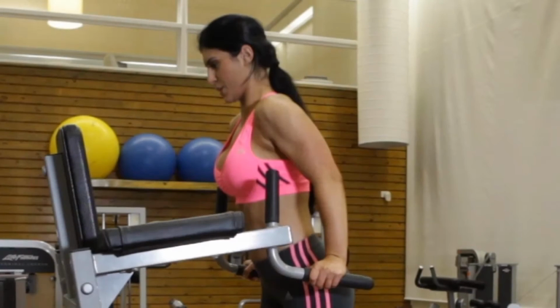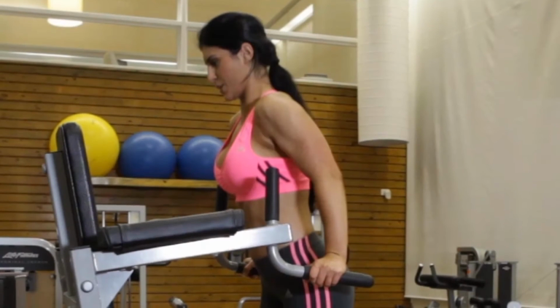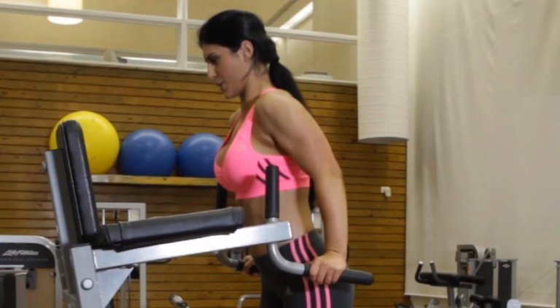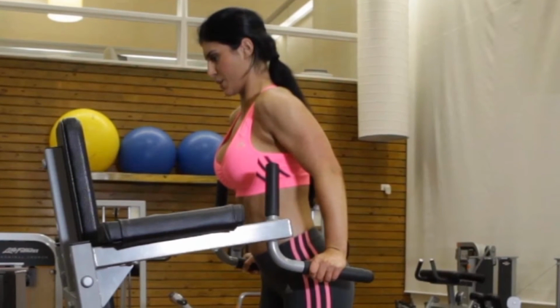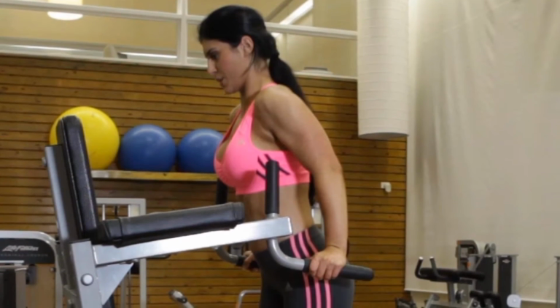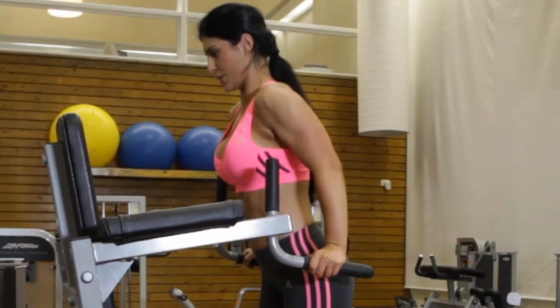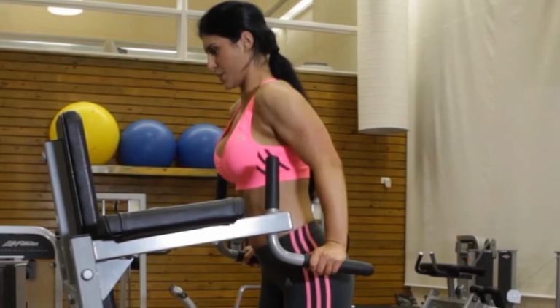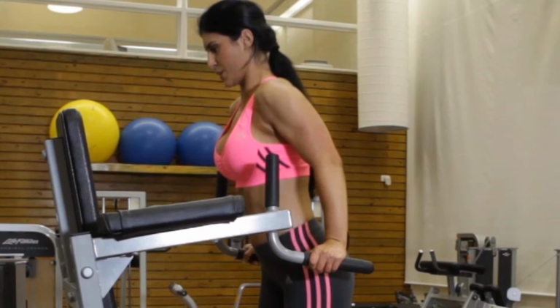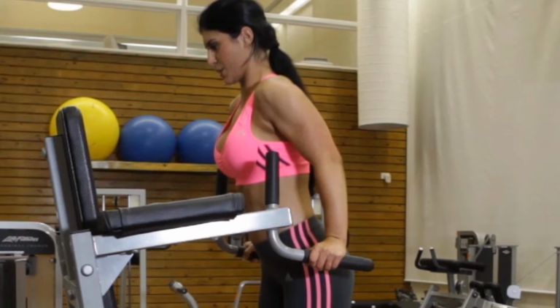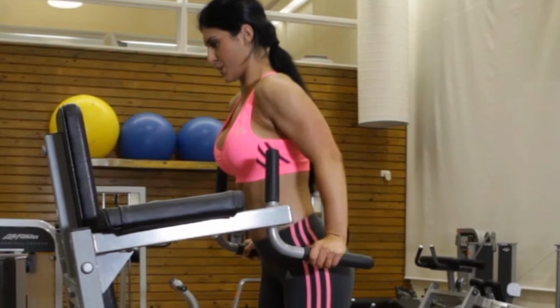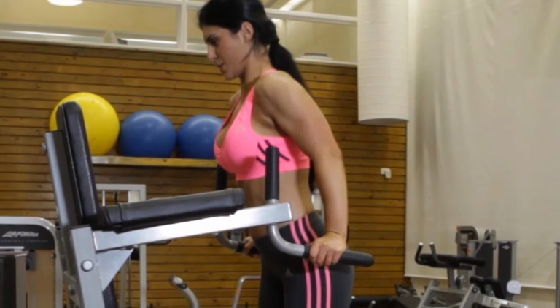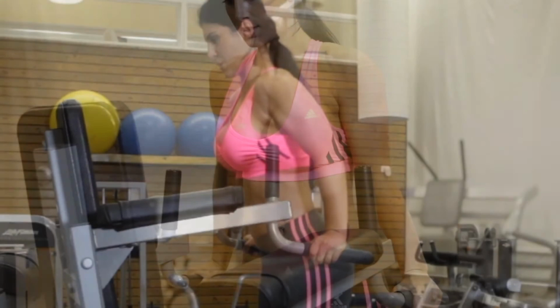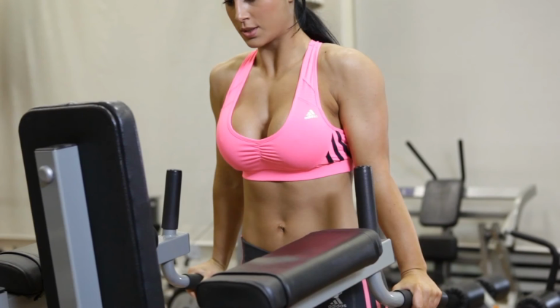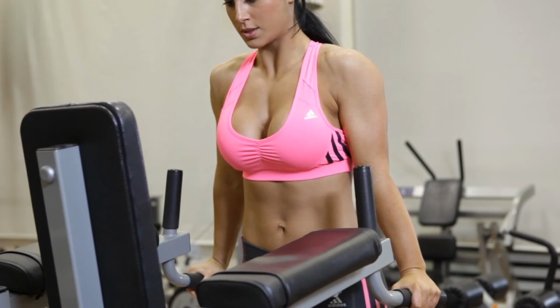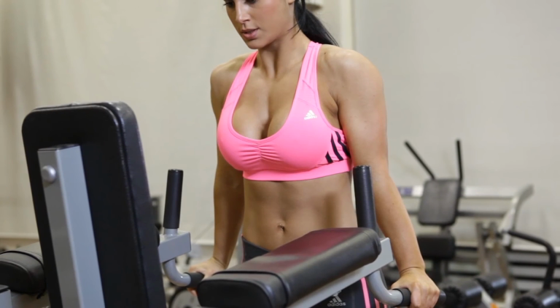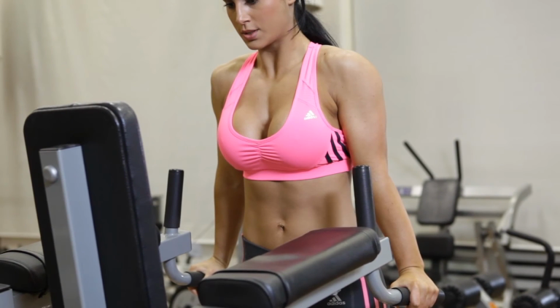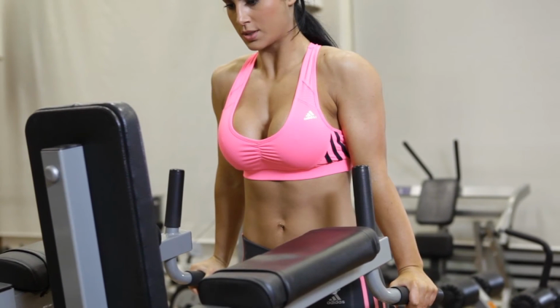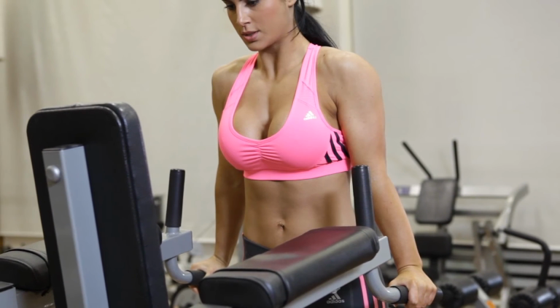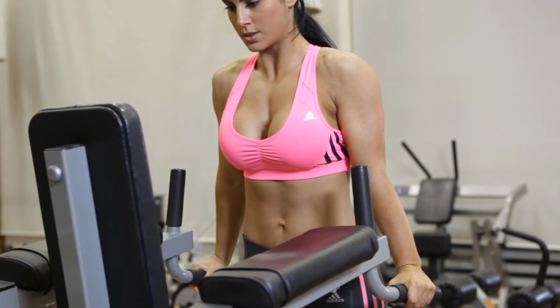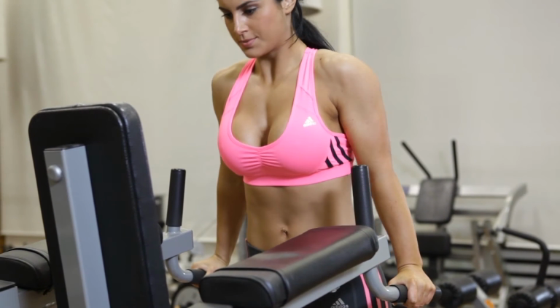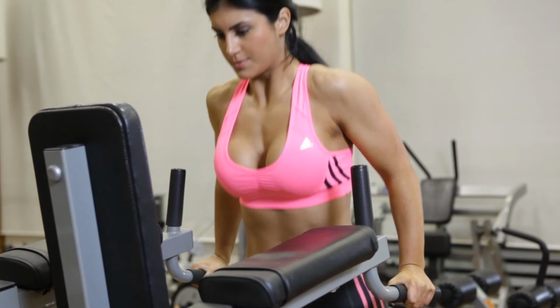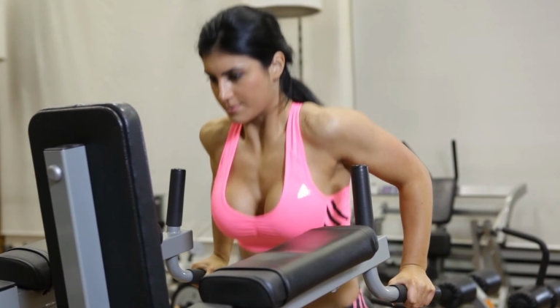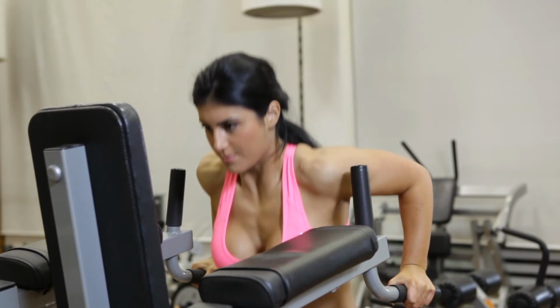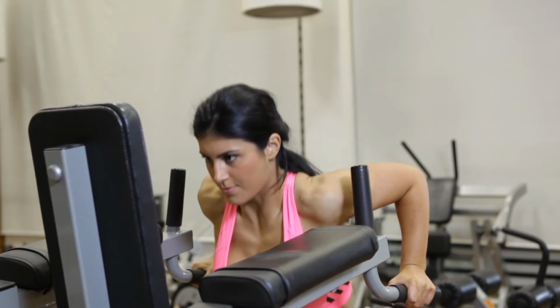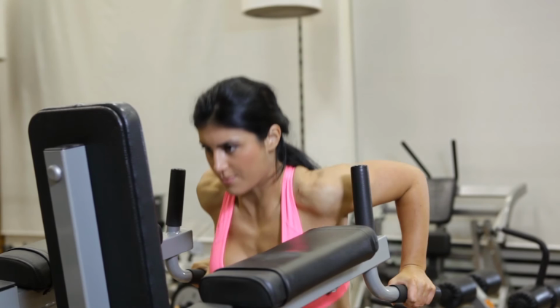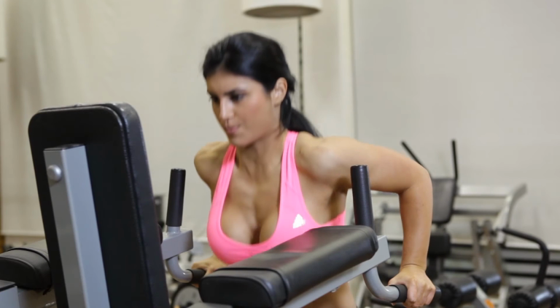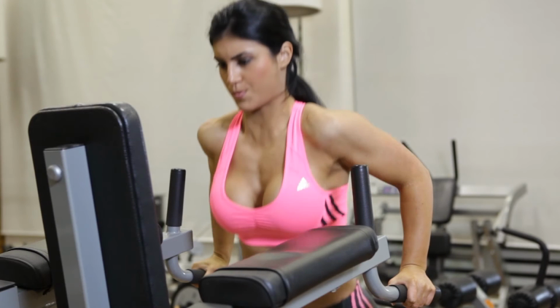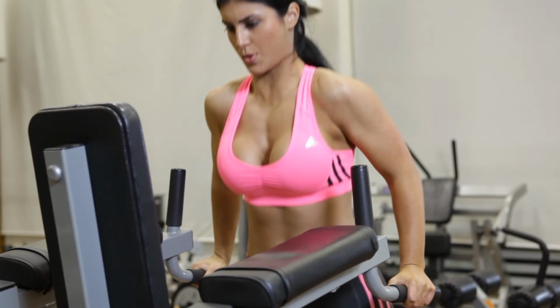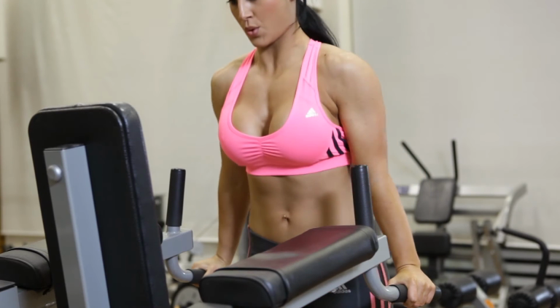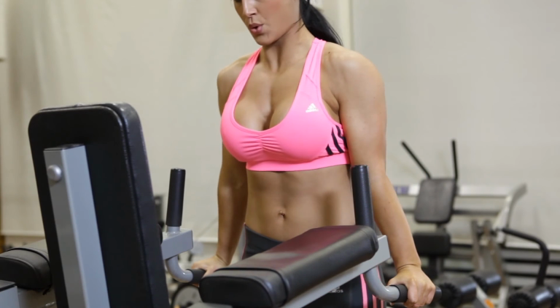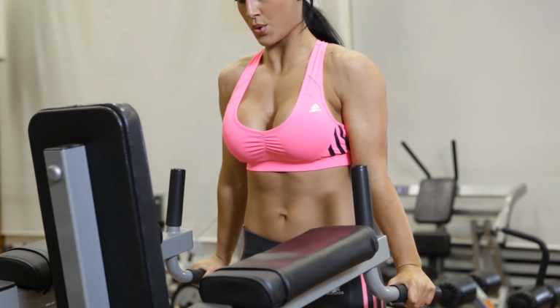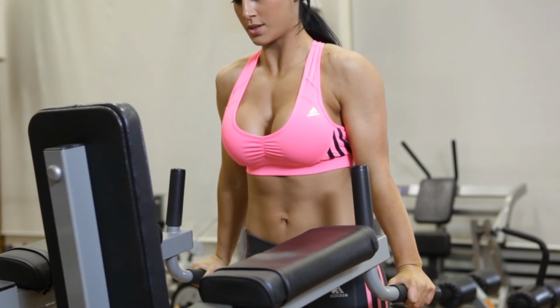Tightly contract your pecs at the end of the movement. Hold the contraction for a moment and then repeat the movements until you have finished all of your reps.